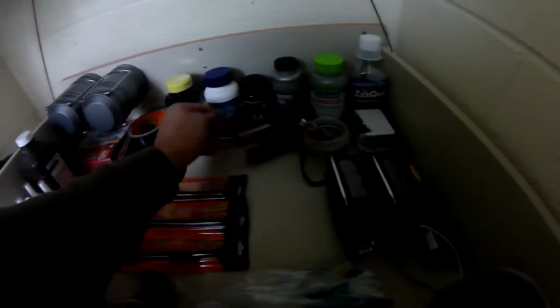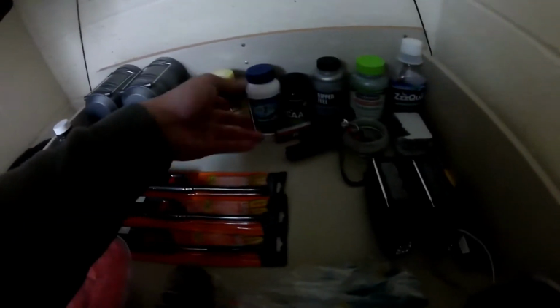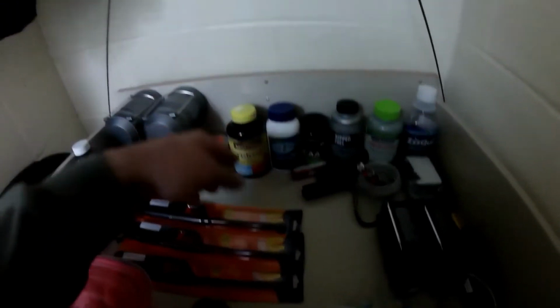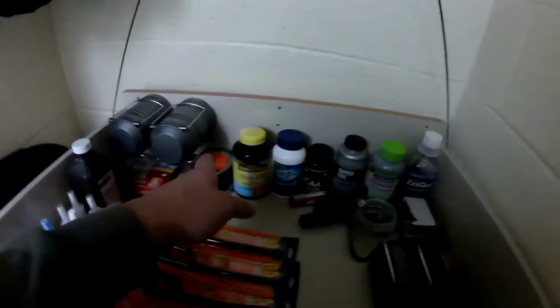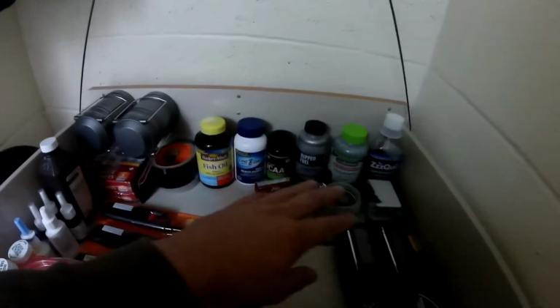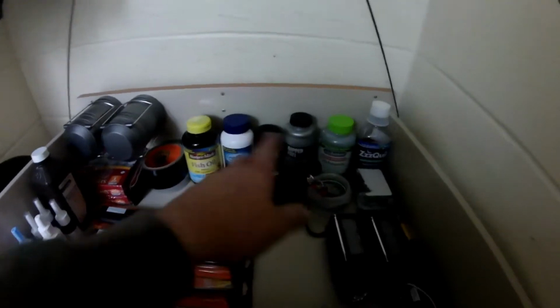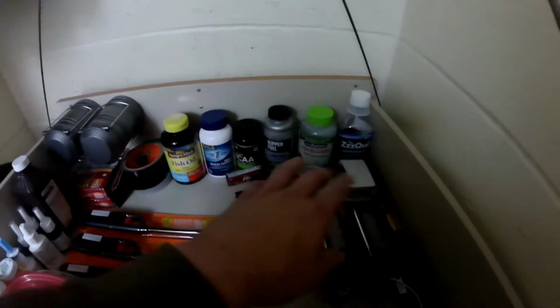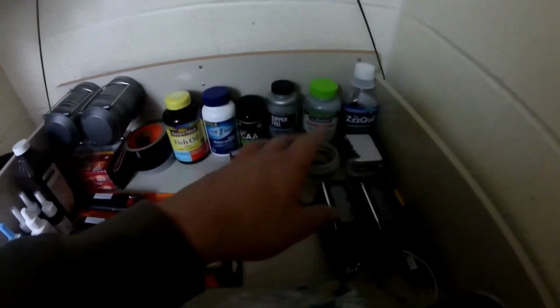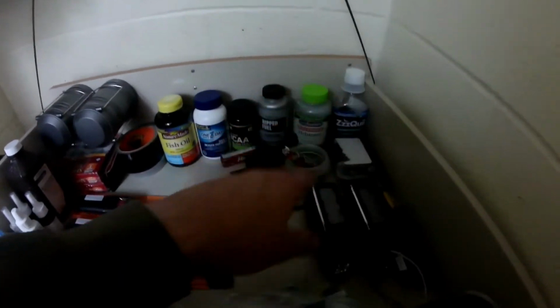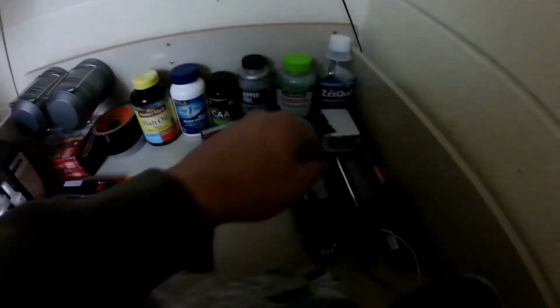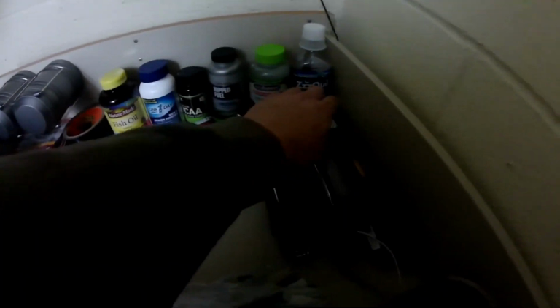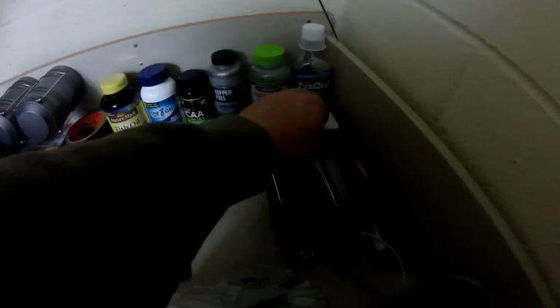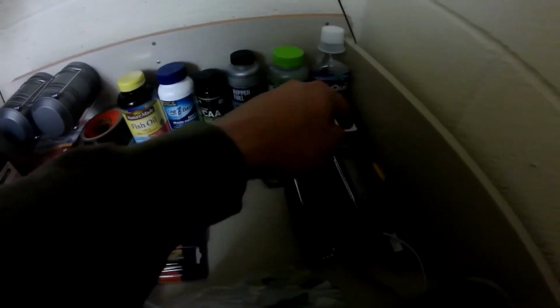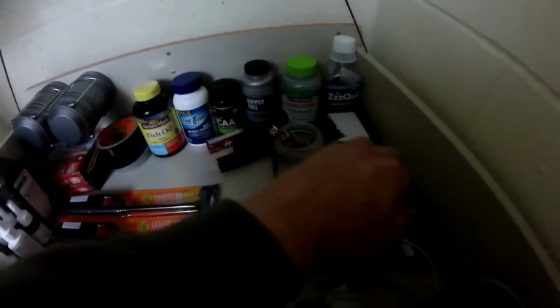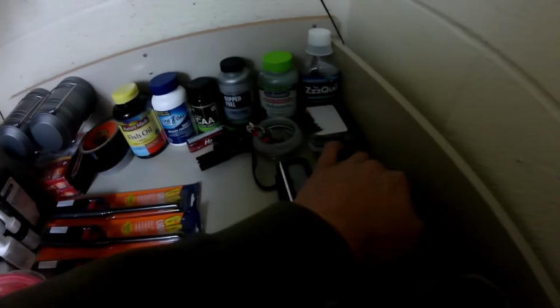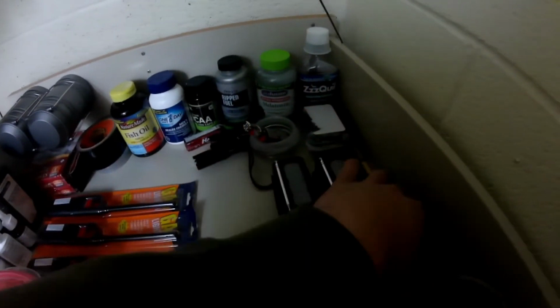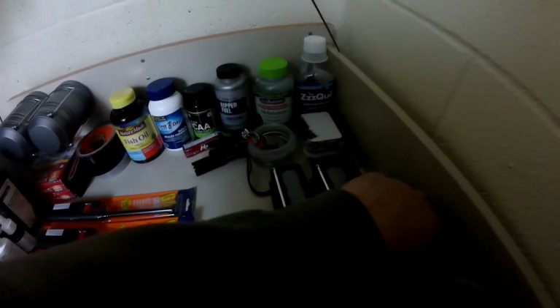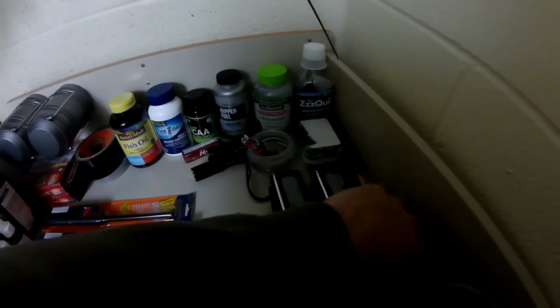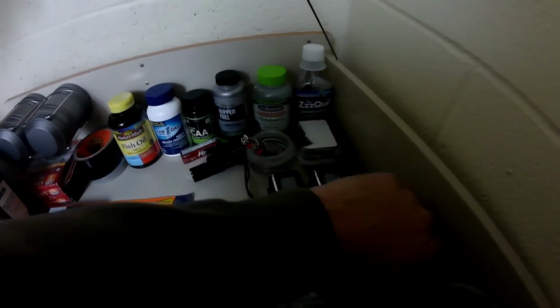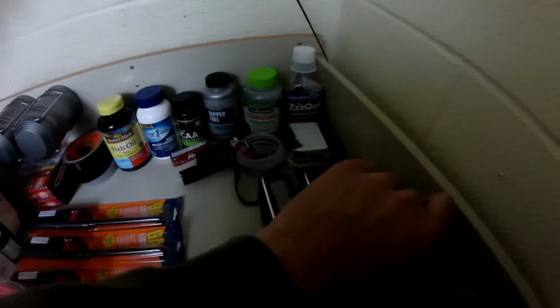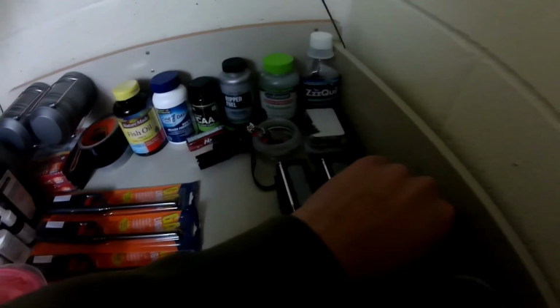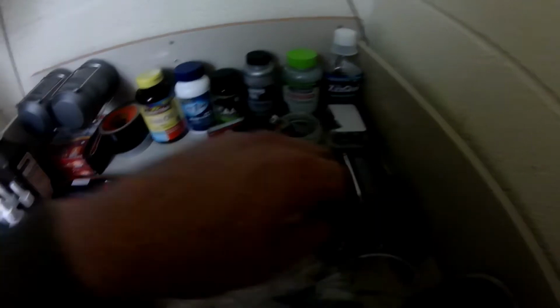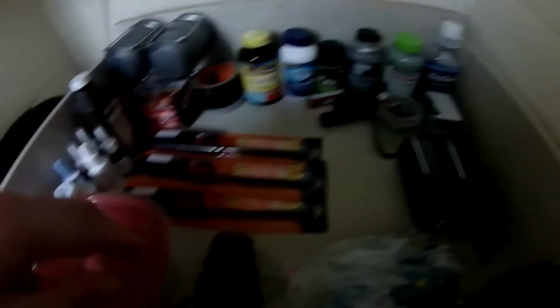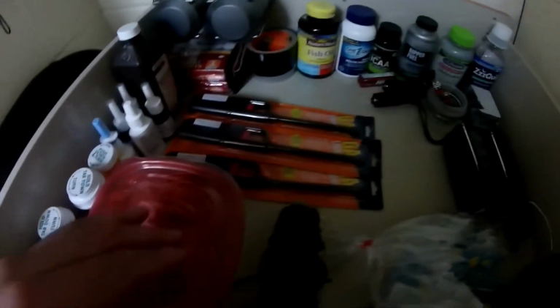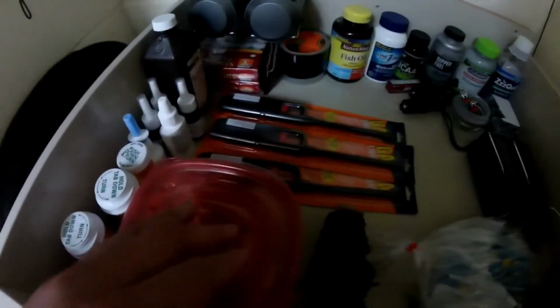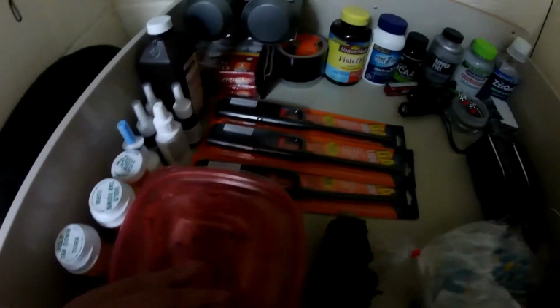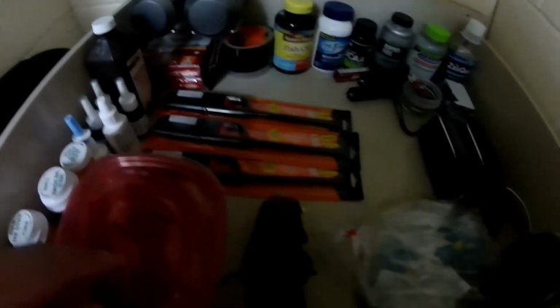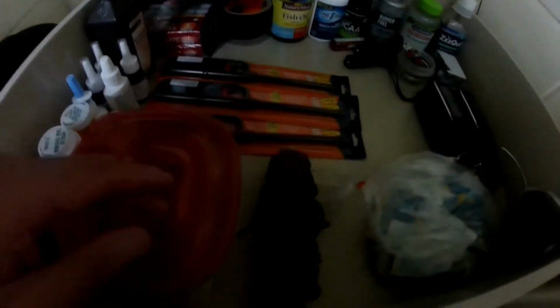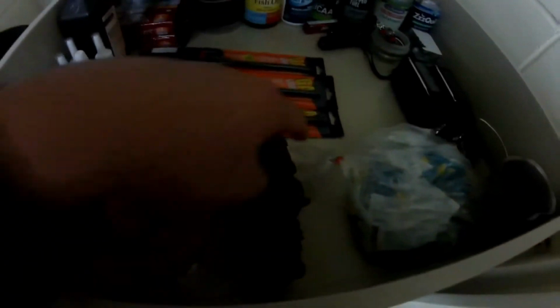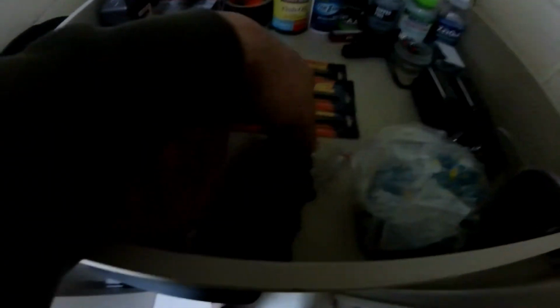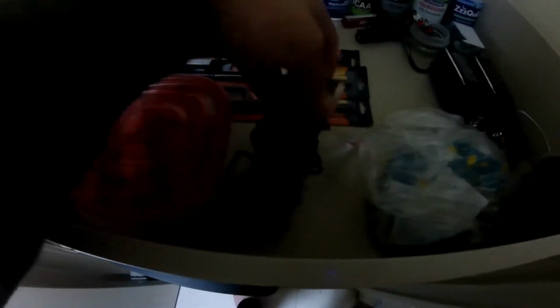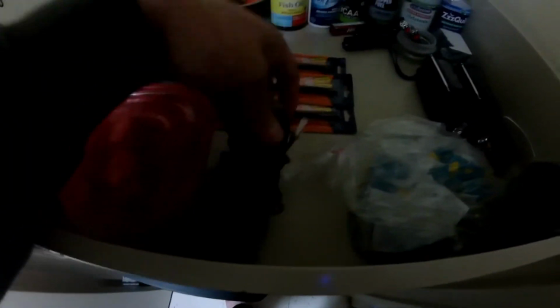Some halls, vitamins, all that stuff, Z-pill, some extra AA batteries, my lighter, three other lighters, and 550 cord.